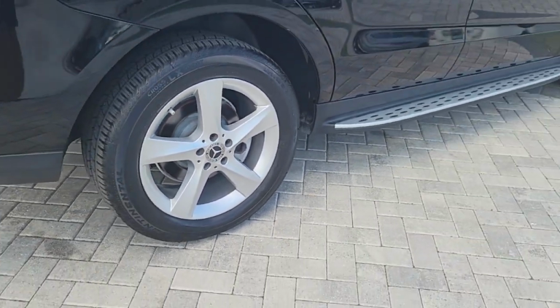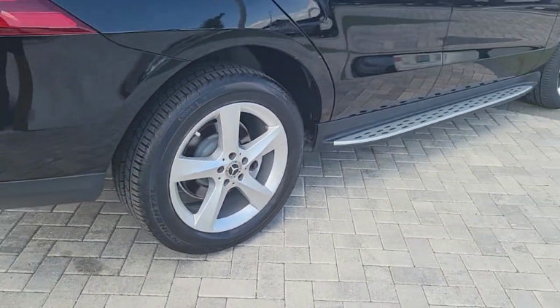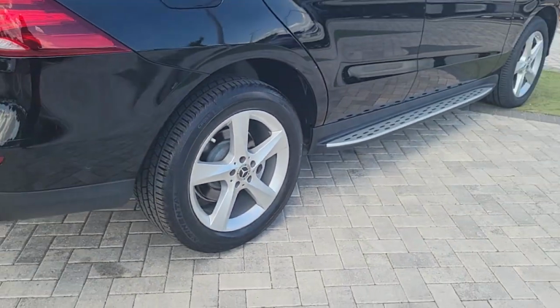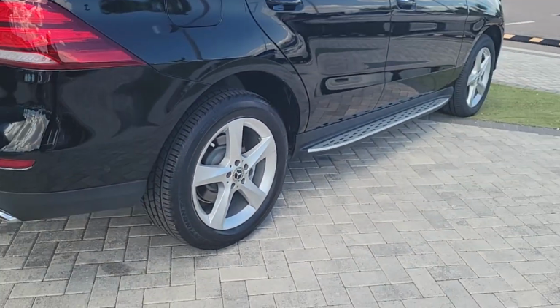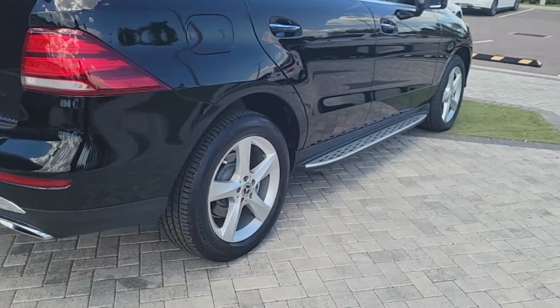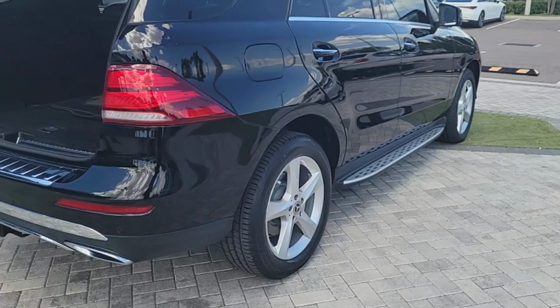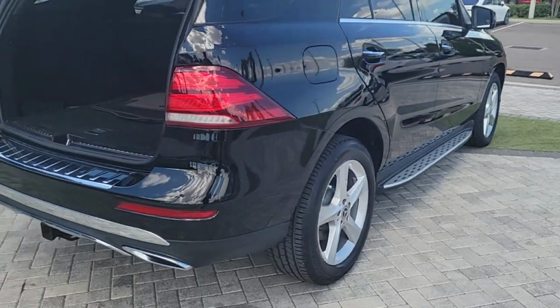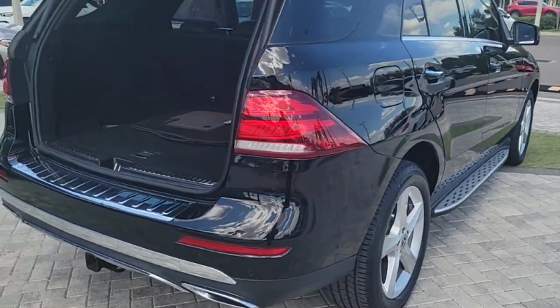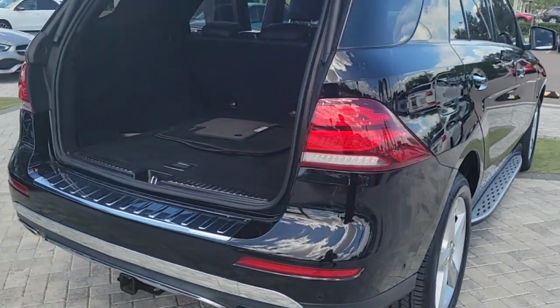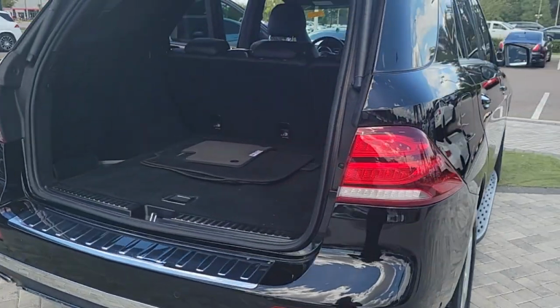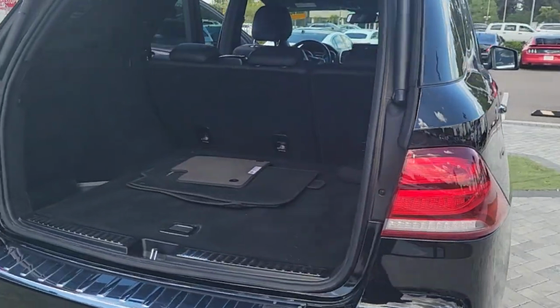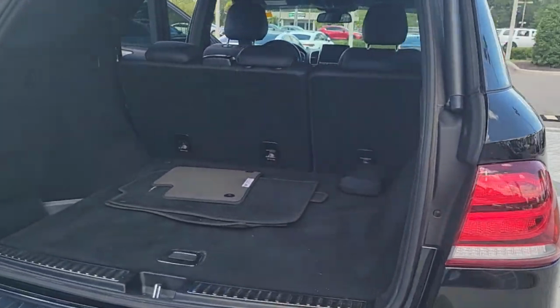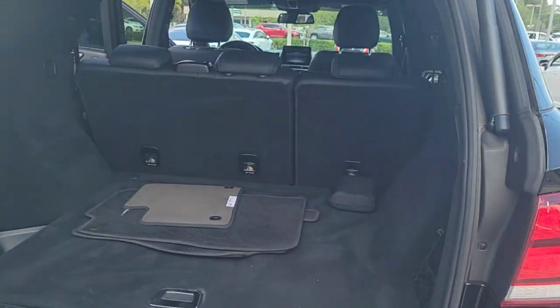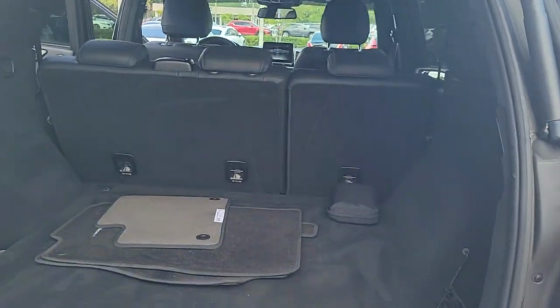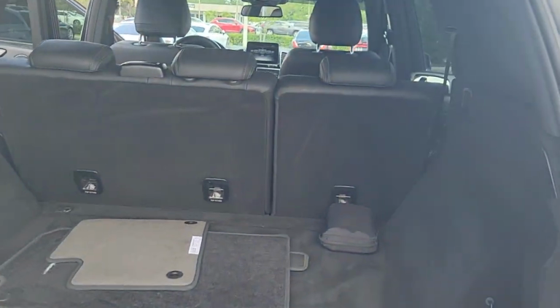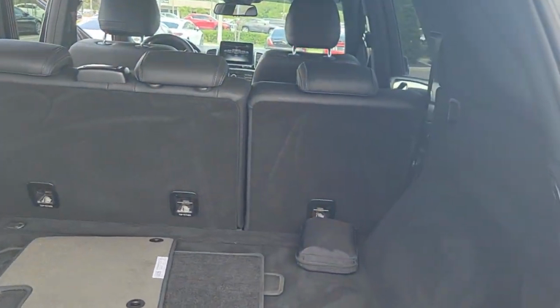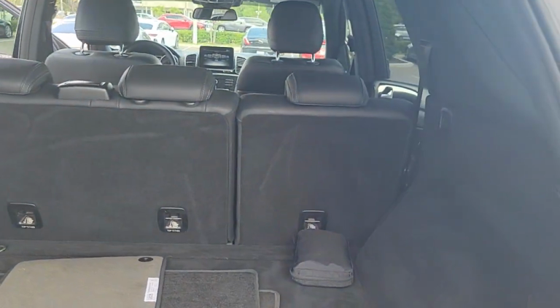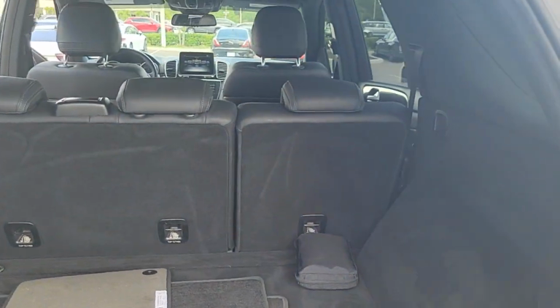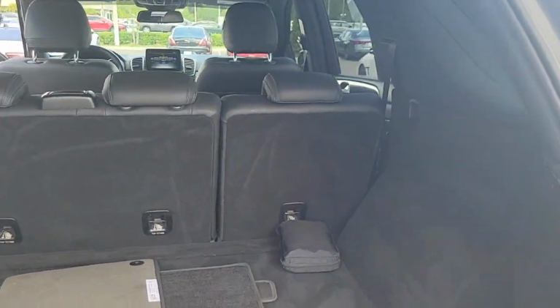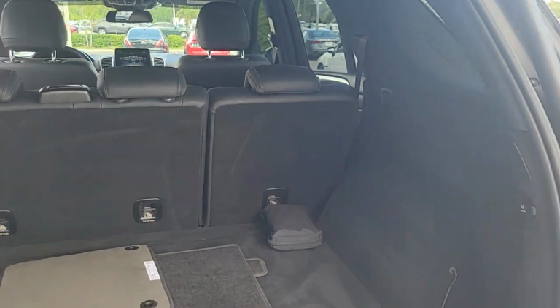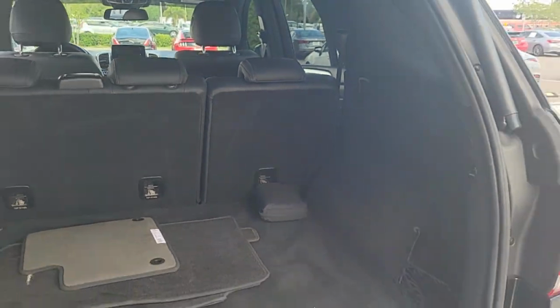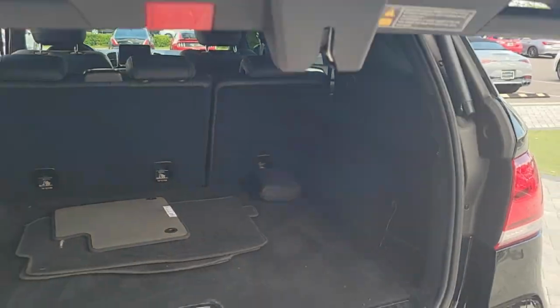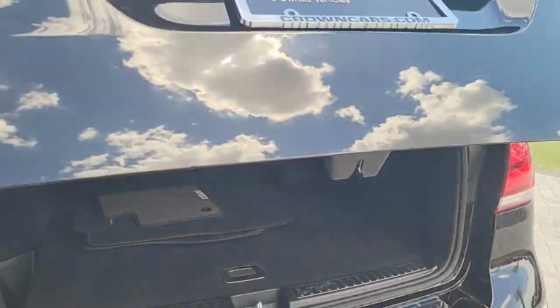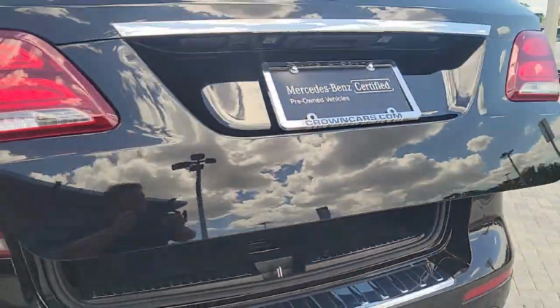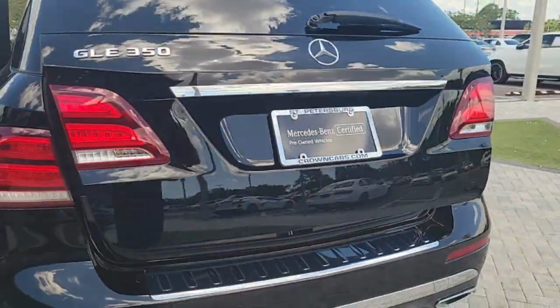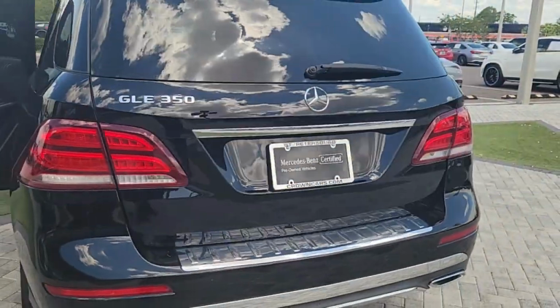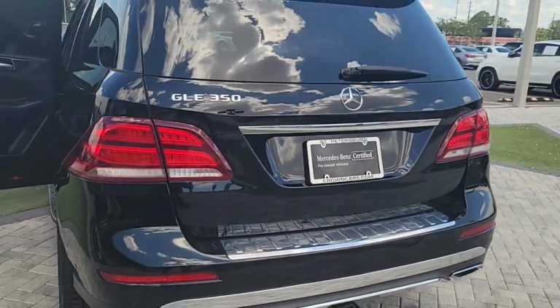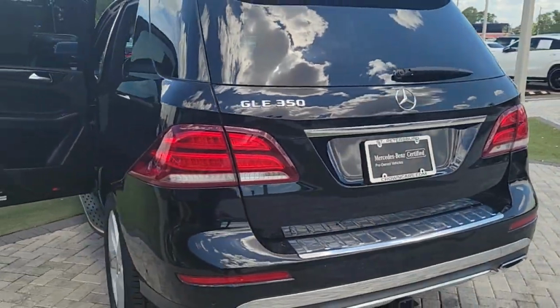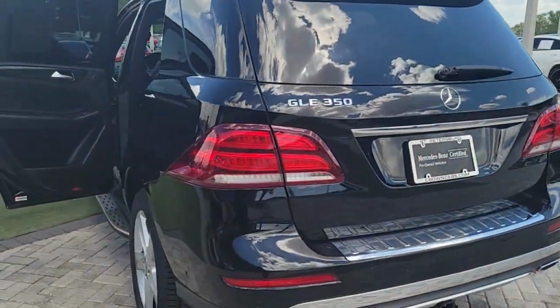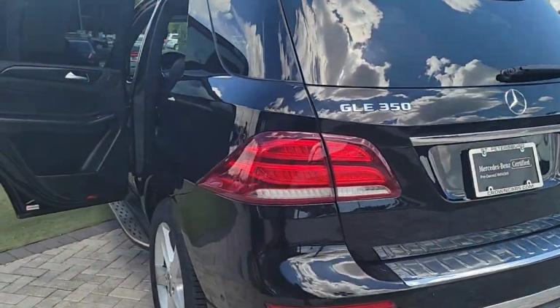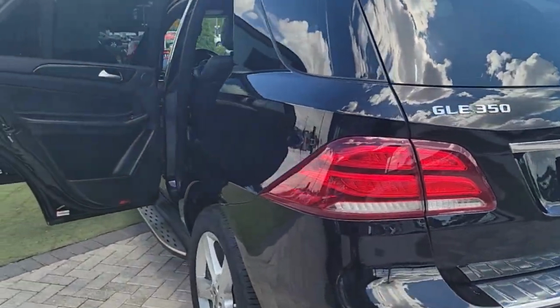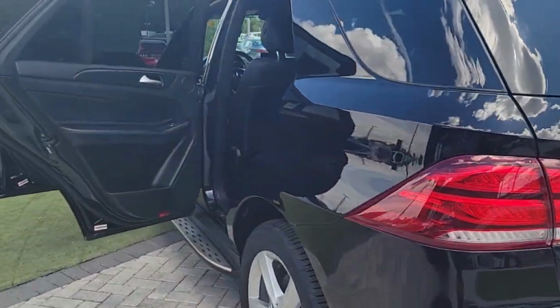Here's a Mercedes-Benz GLE SUV — the boldly elegant crossover that leverages industry-leading tech and iconic style to bring you spacious luxury, advanced instrumentation, and refined muscular performance.